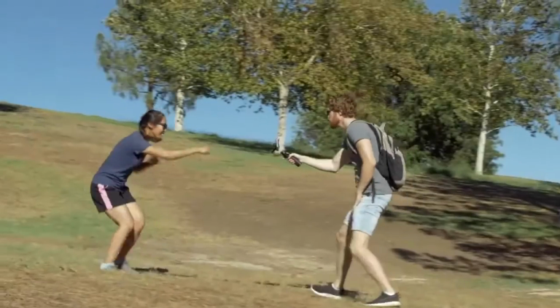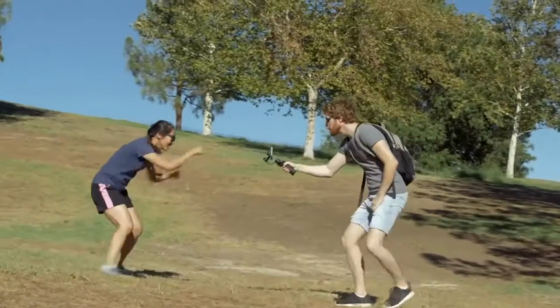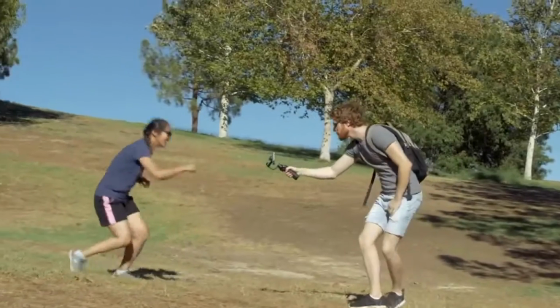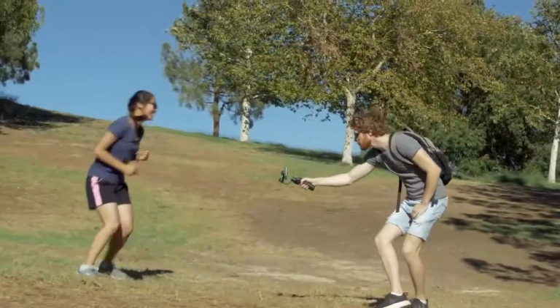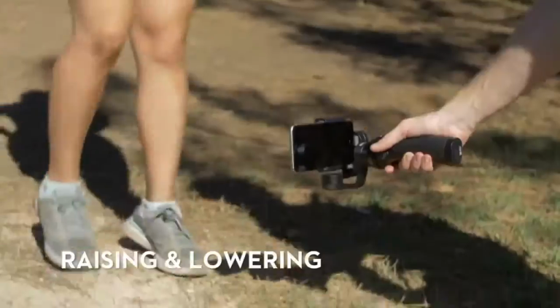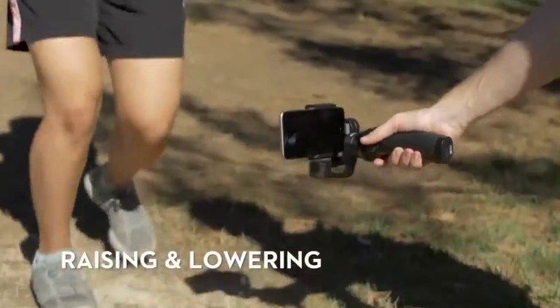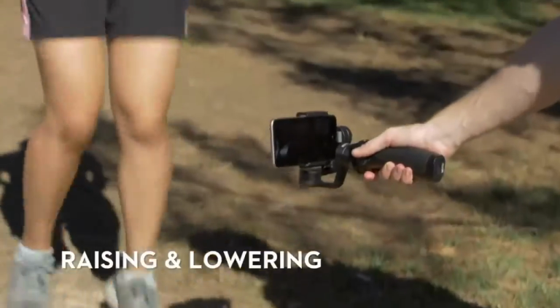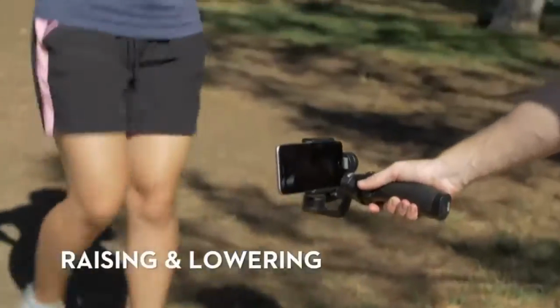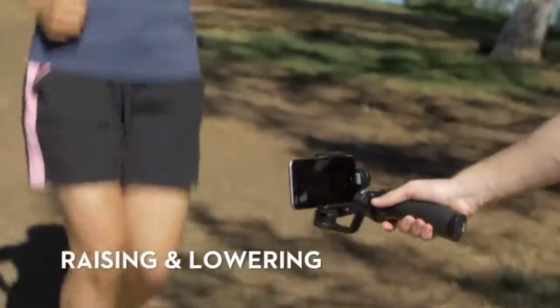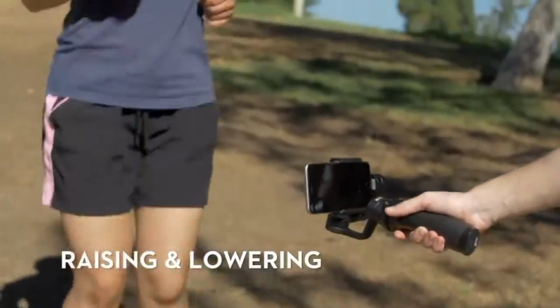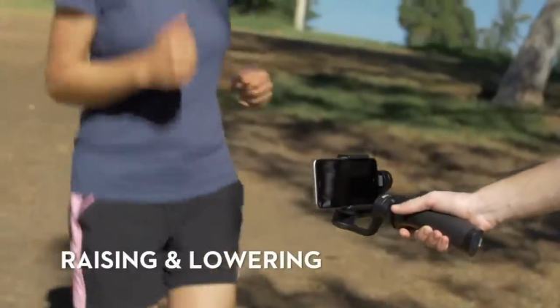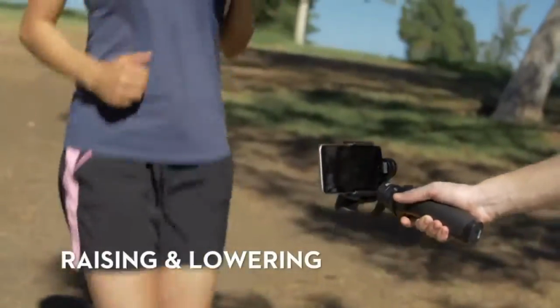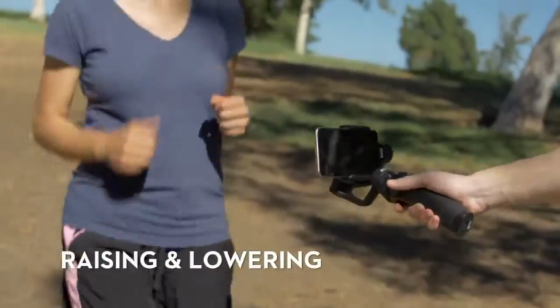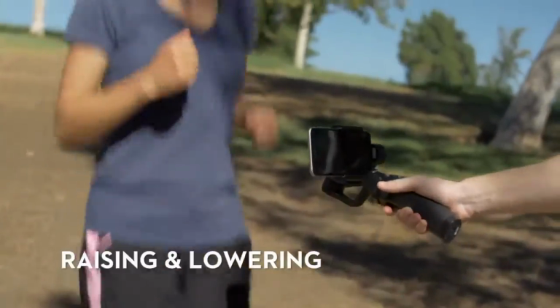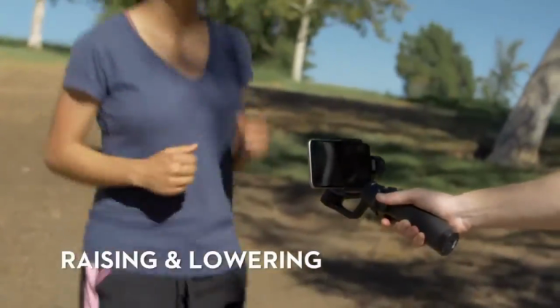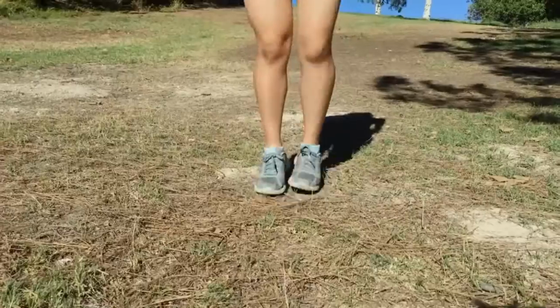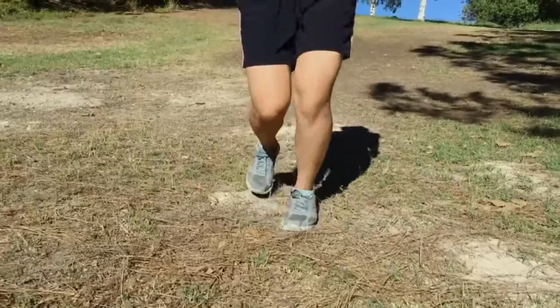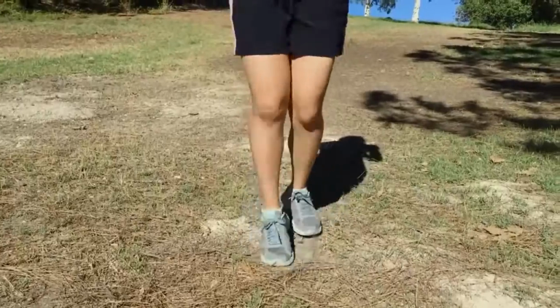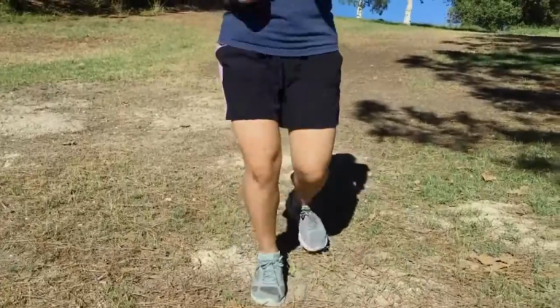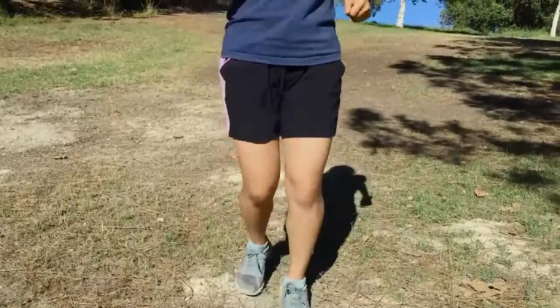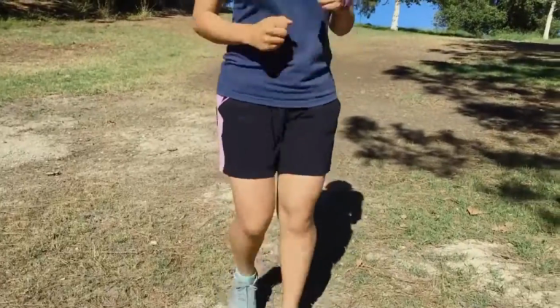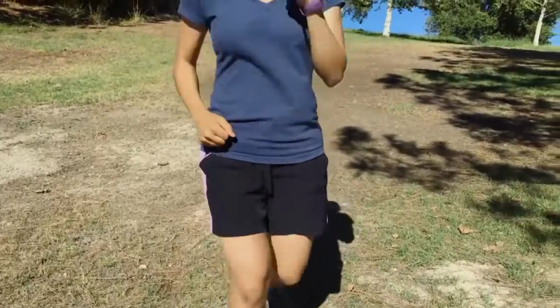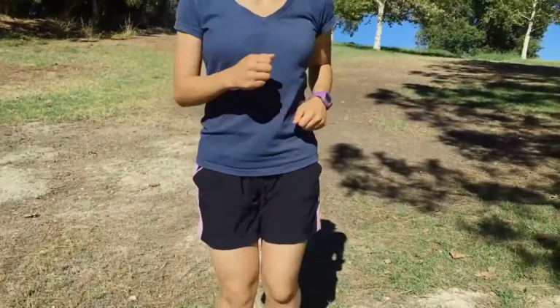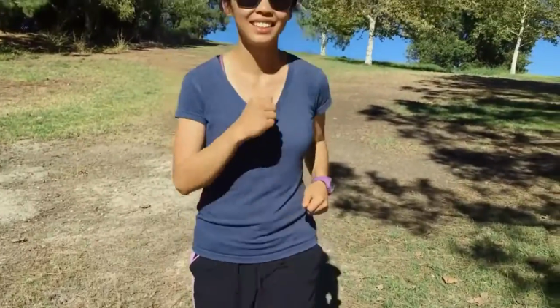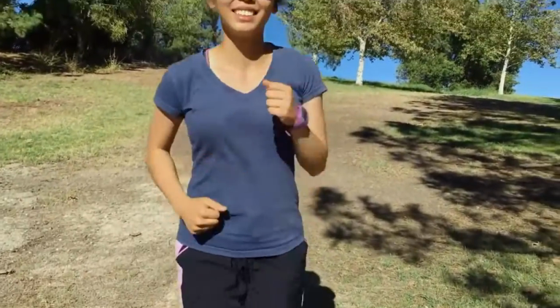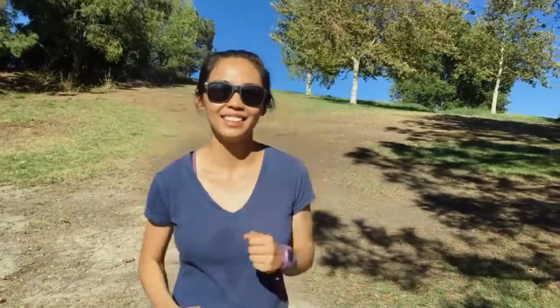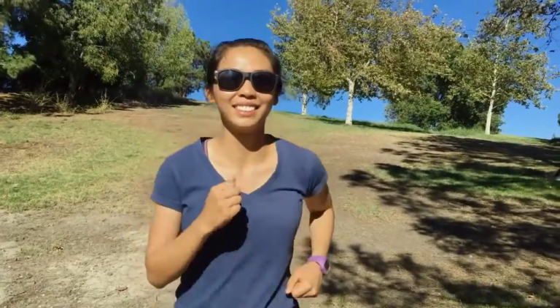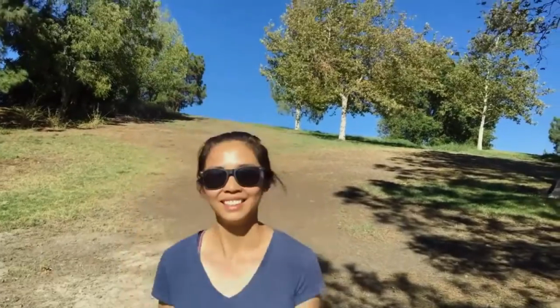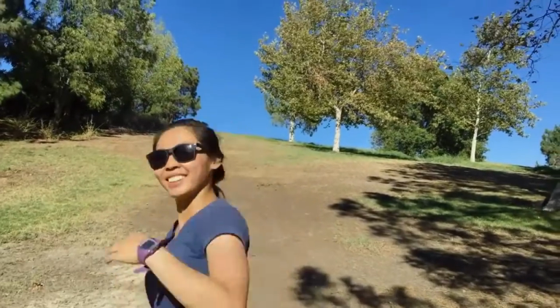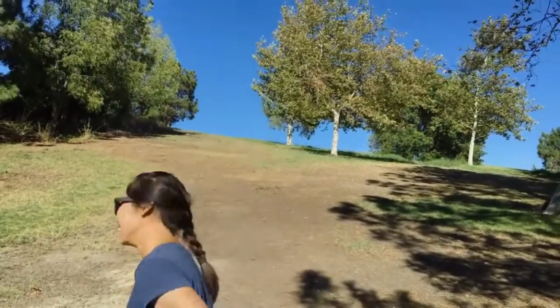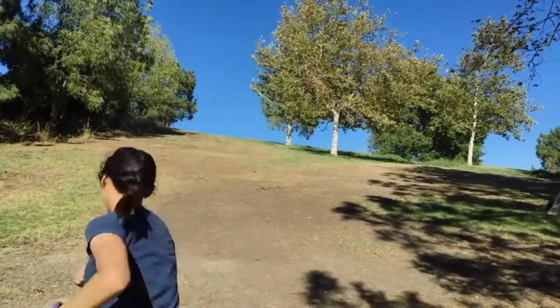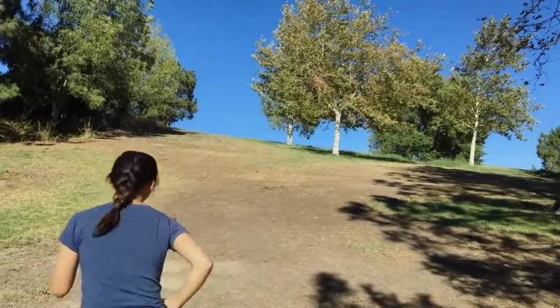Raising and Lowering. Start low or high on your subject, and move the camera gently in the opposite direction without tilting.